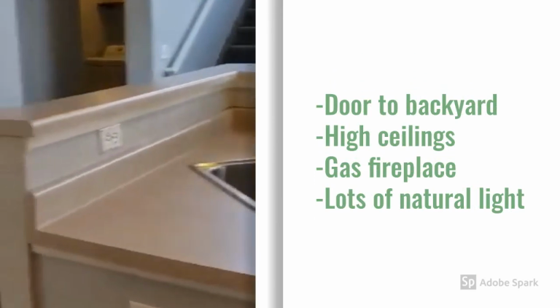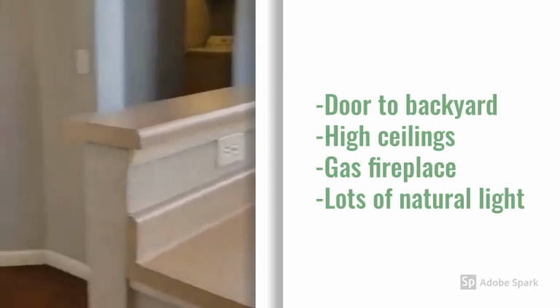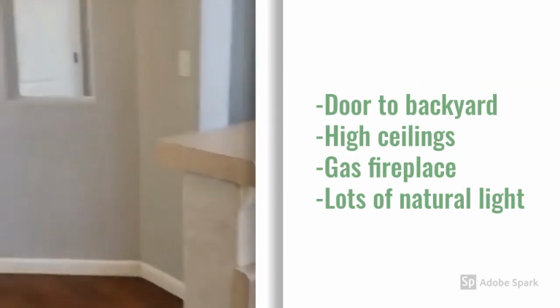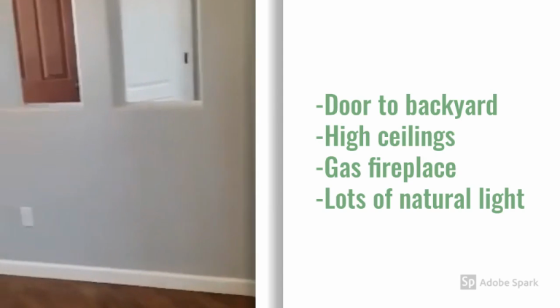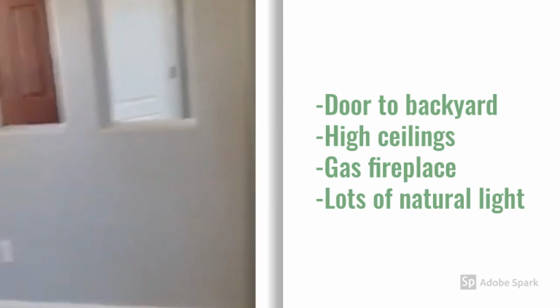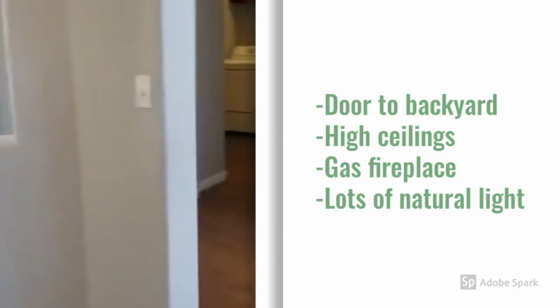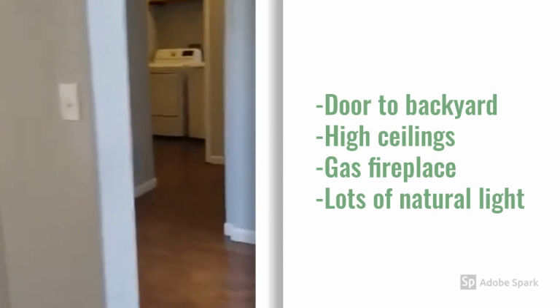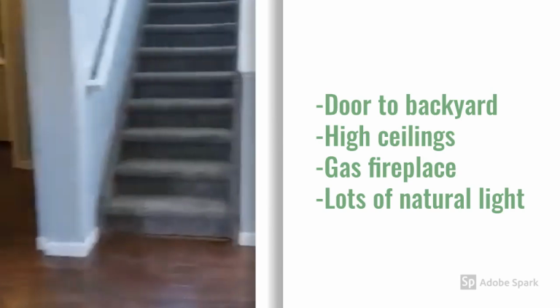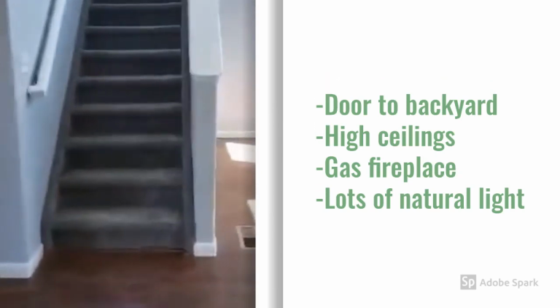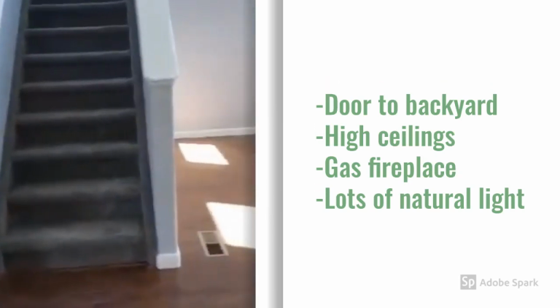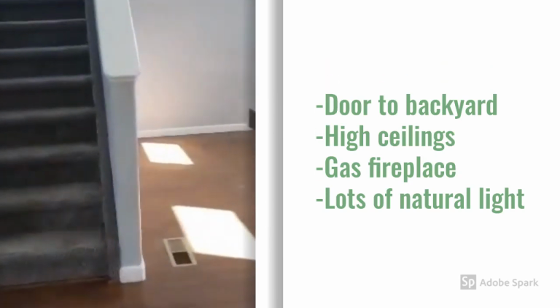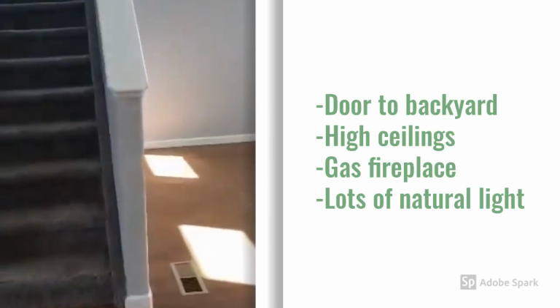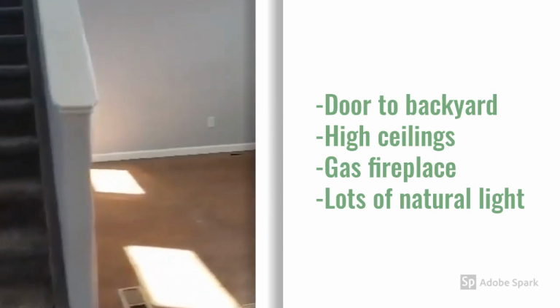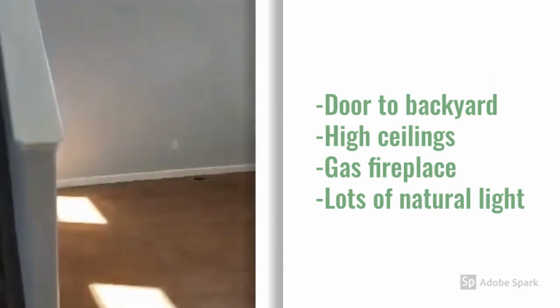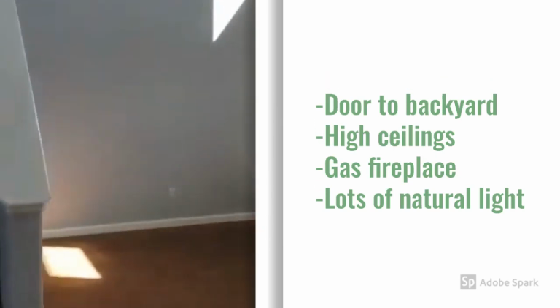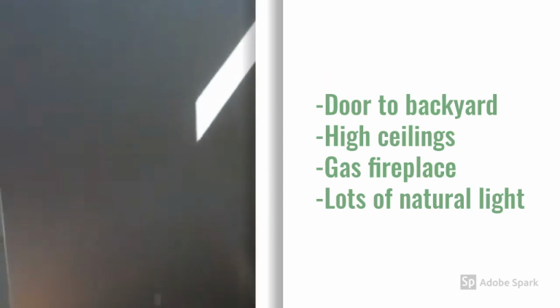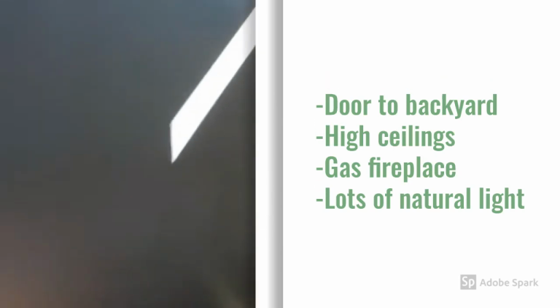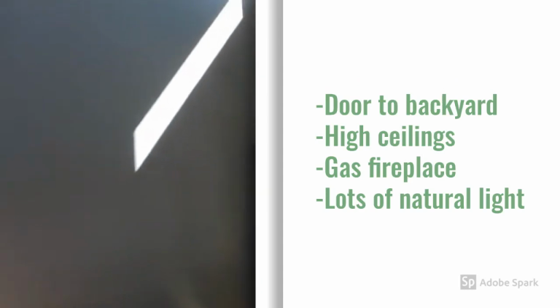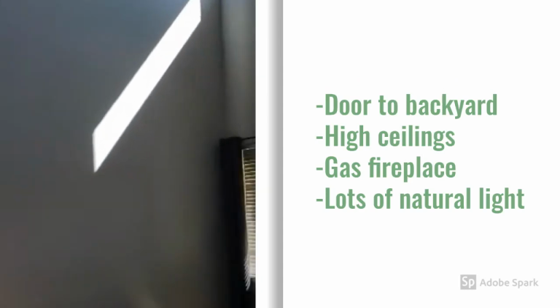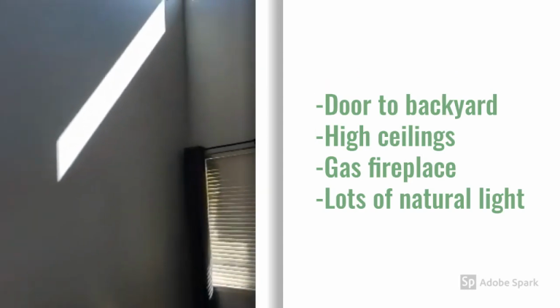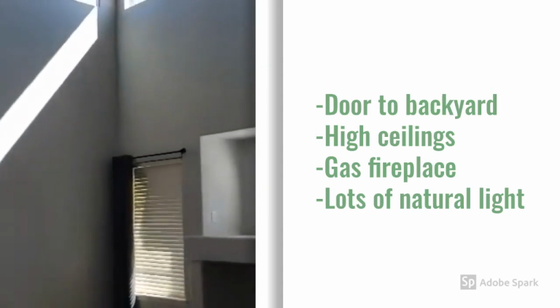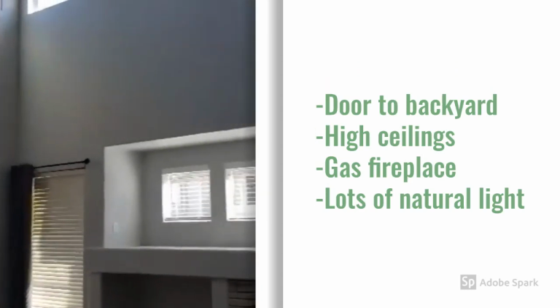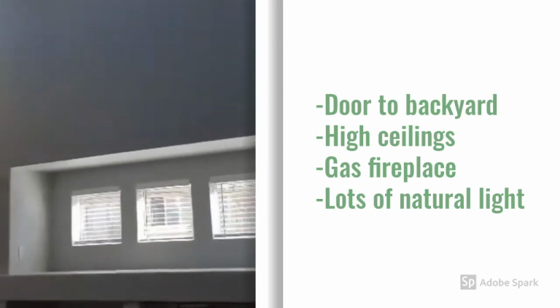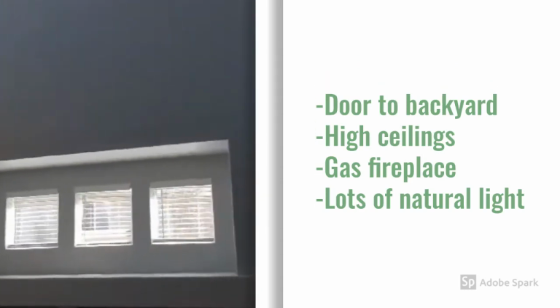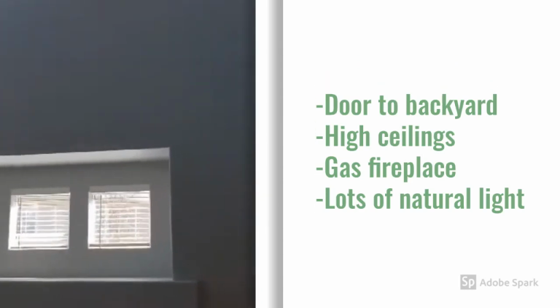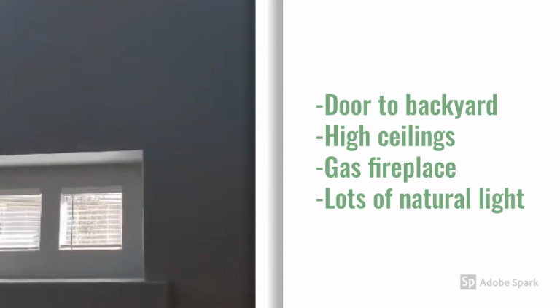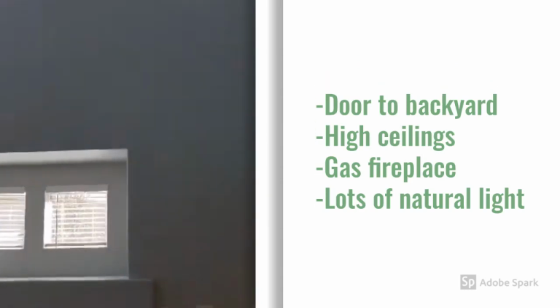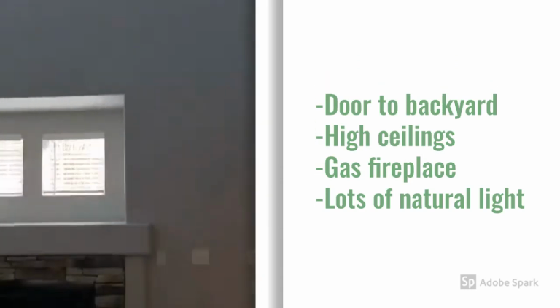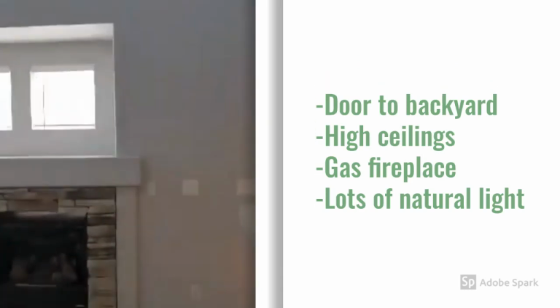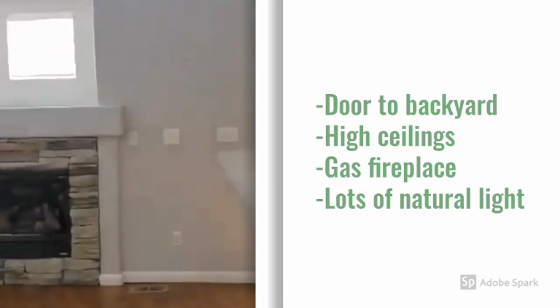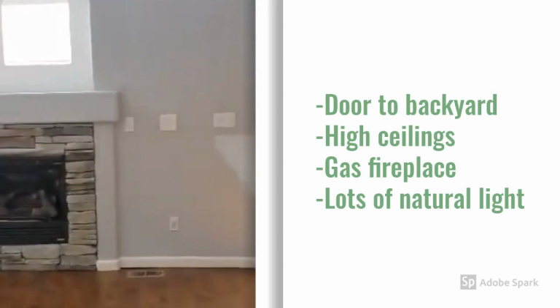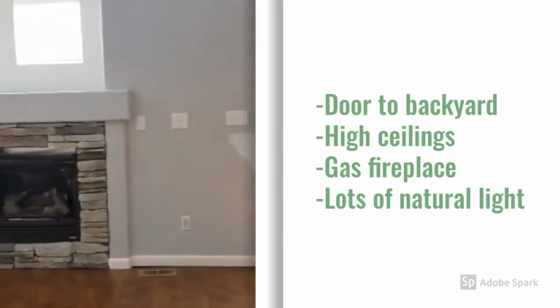This flows into the family room — high ceilings, a lot of light, and a gas fireplace.